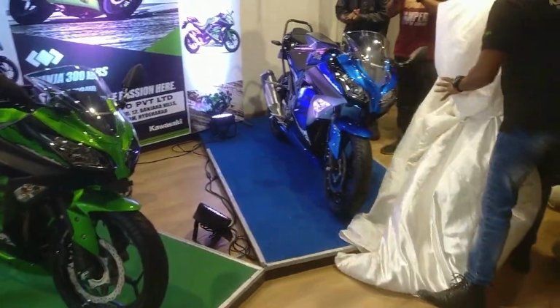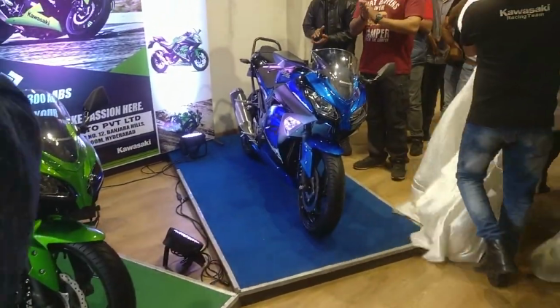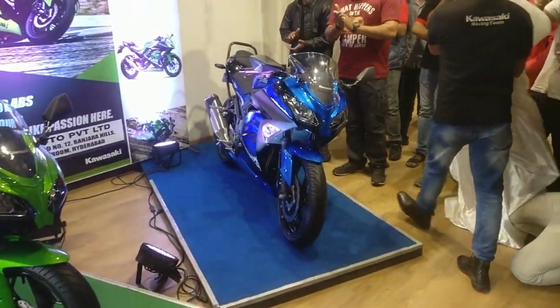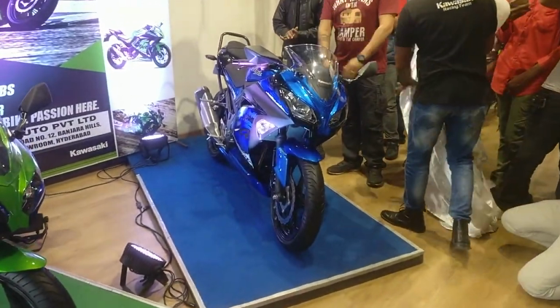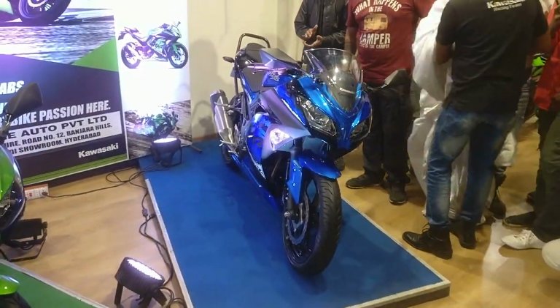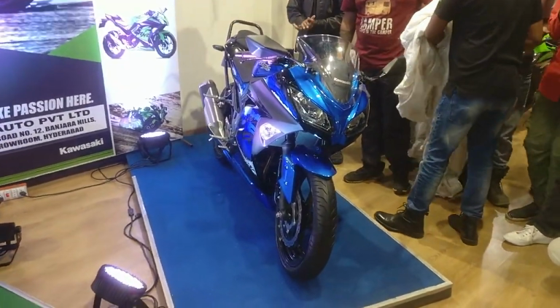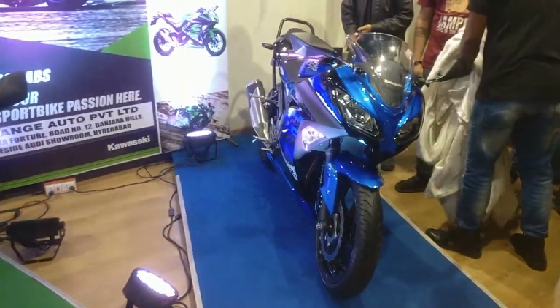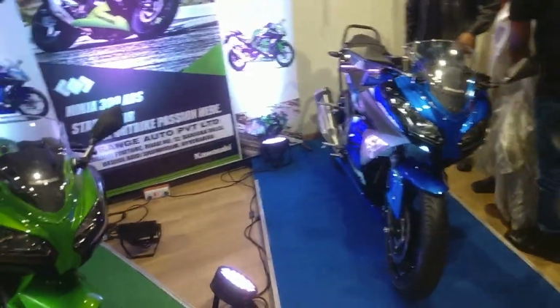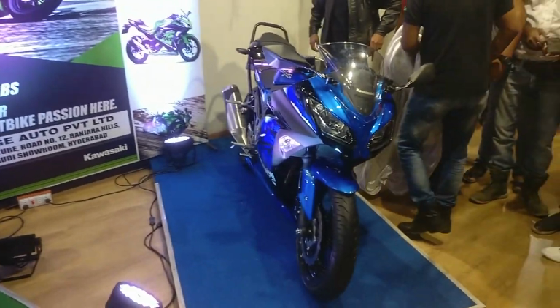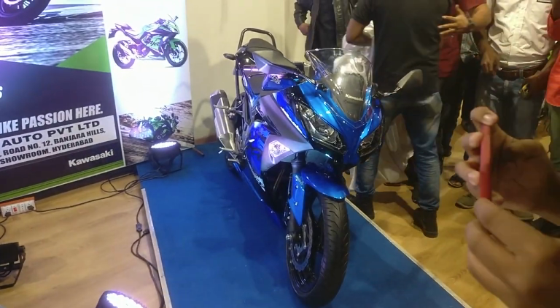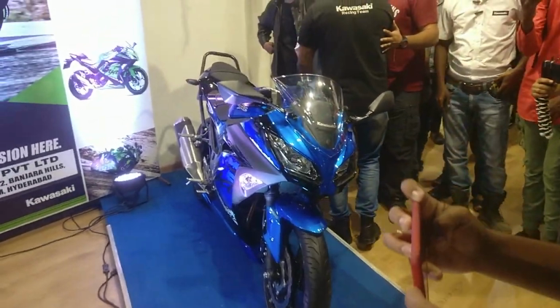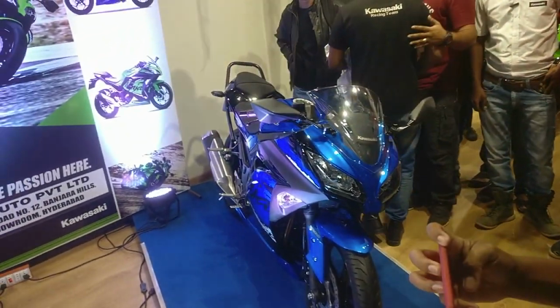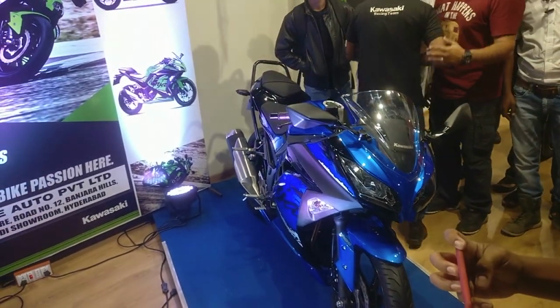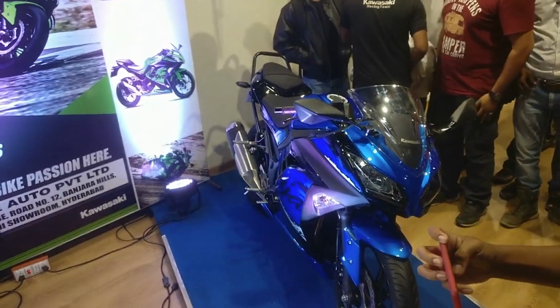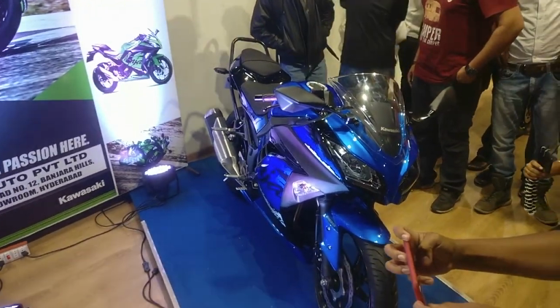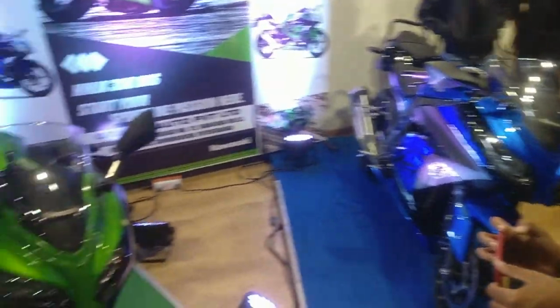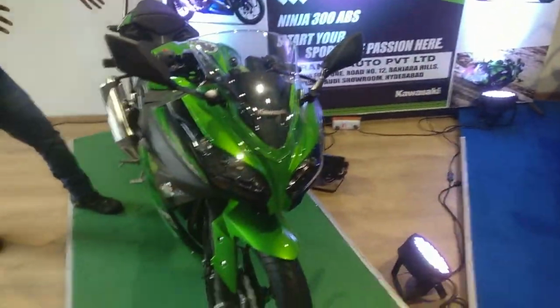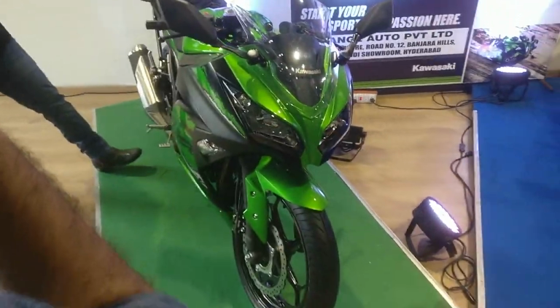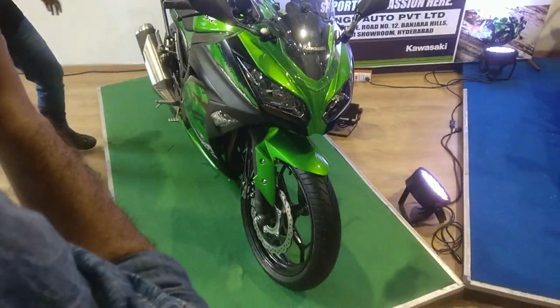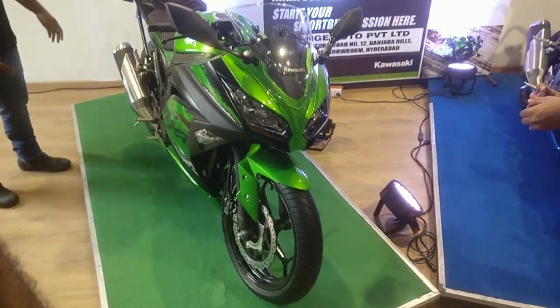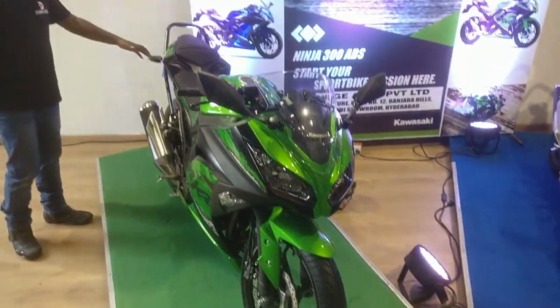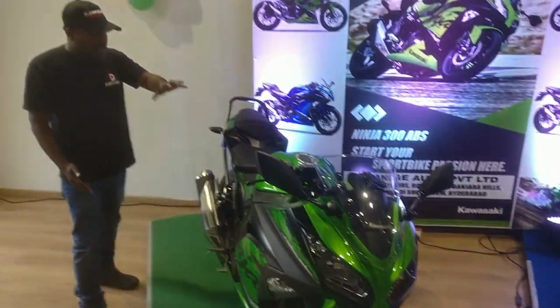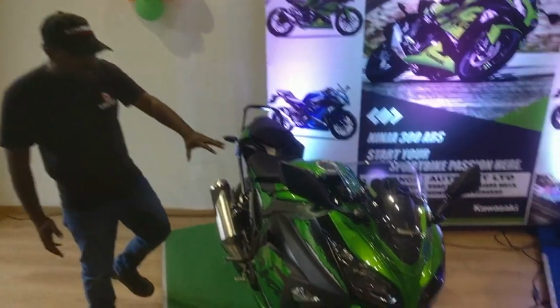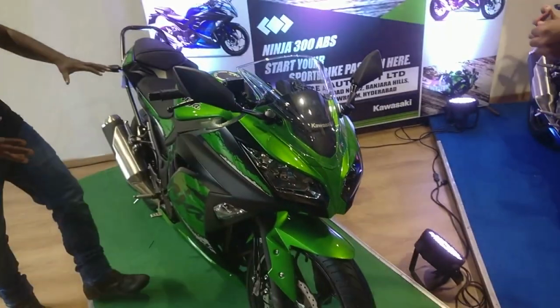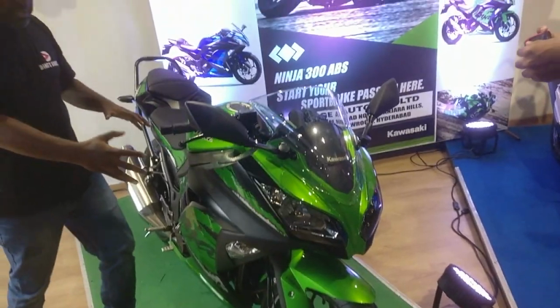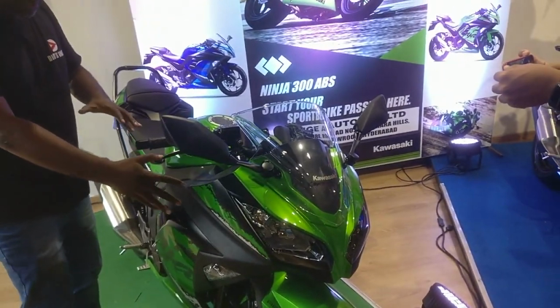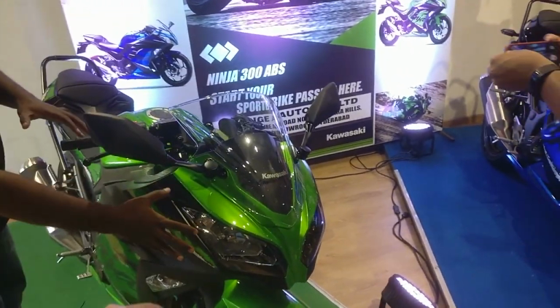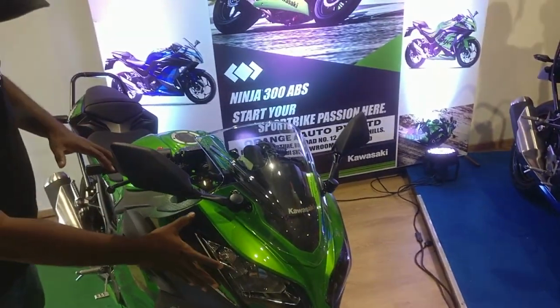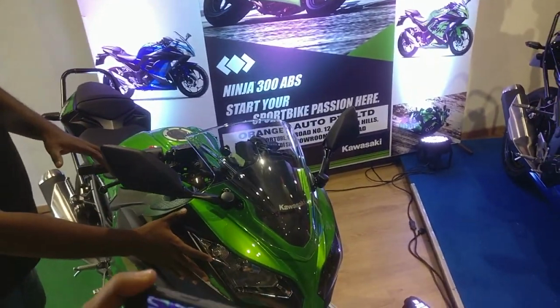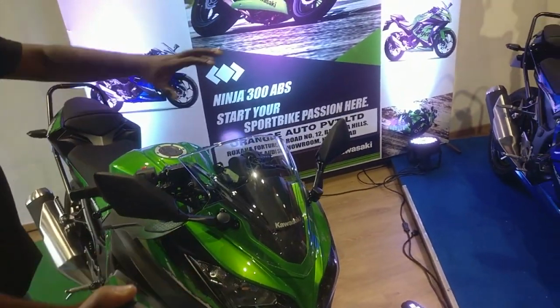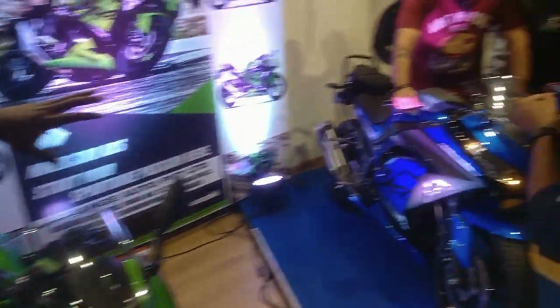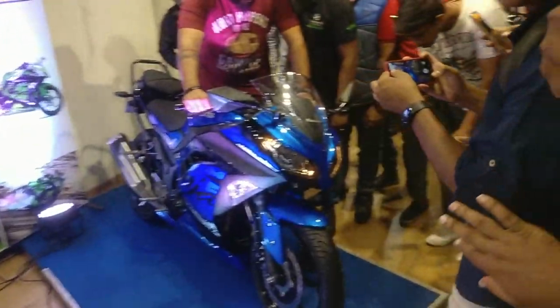Doesn't it look beautiful? The new radical paint scheme — the blue color, the plasma blue, as well as the typical Kawasaki green. The difference is you get some kind of a matte finish here that is more glossy.